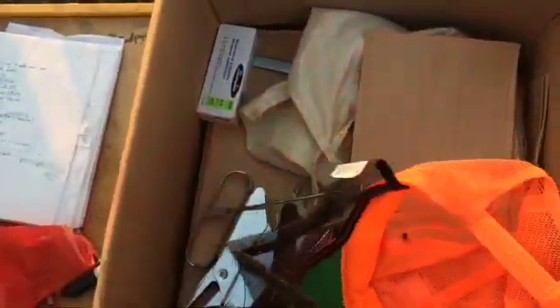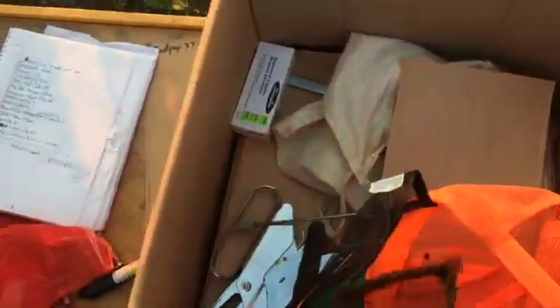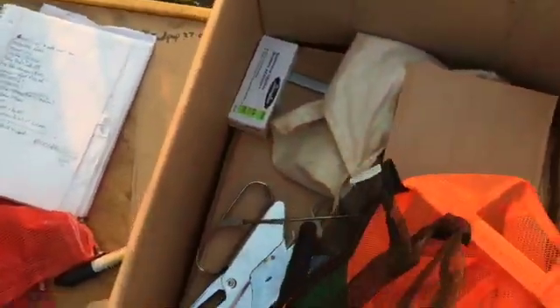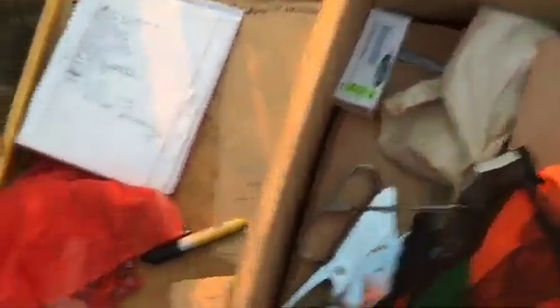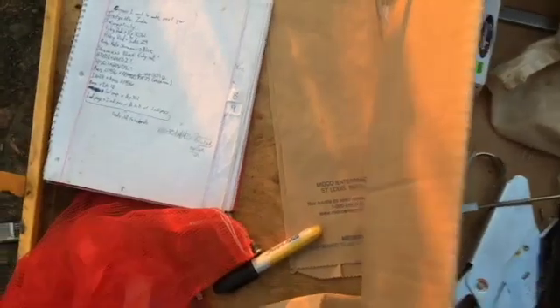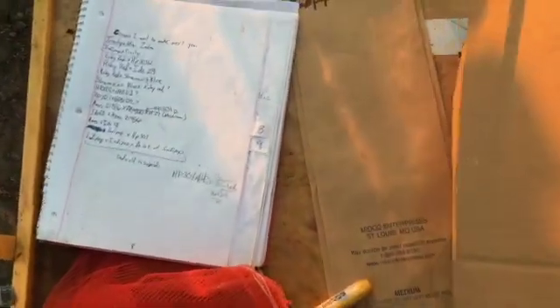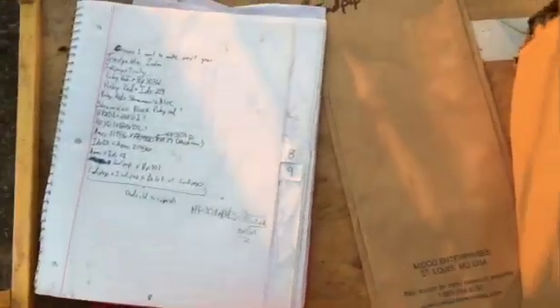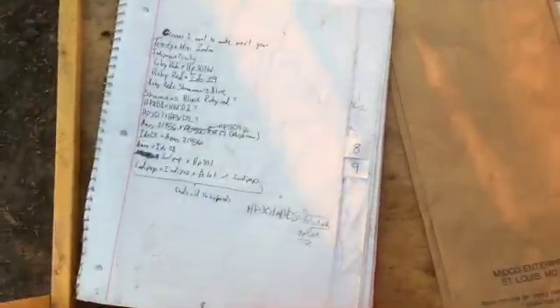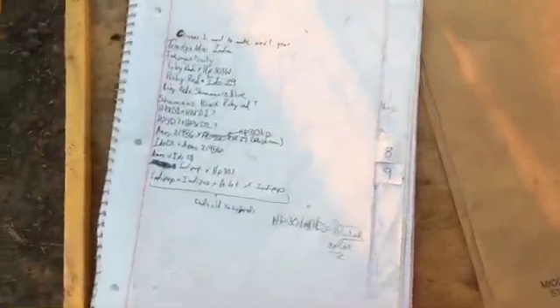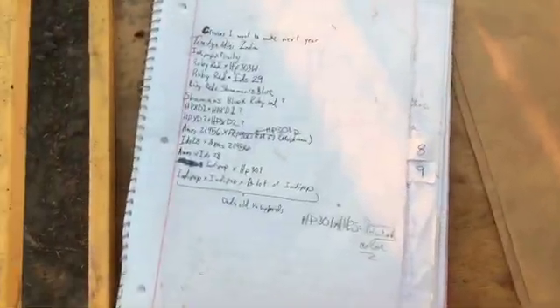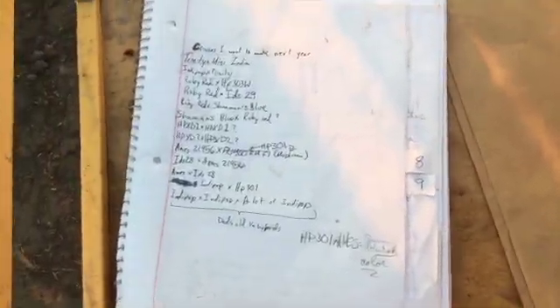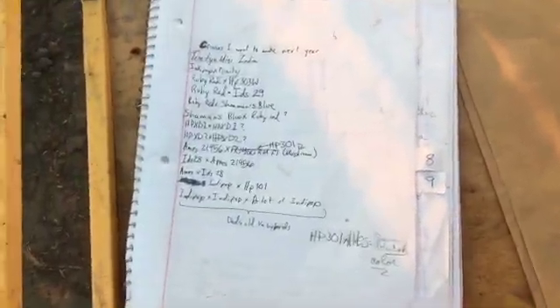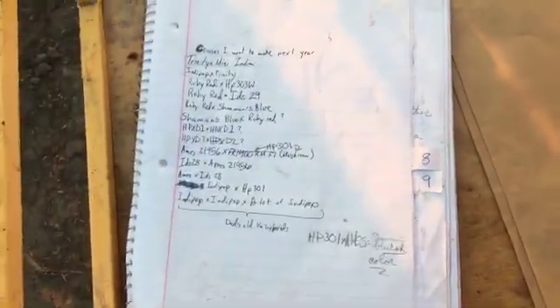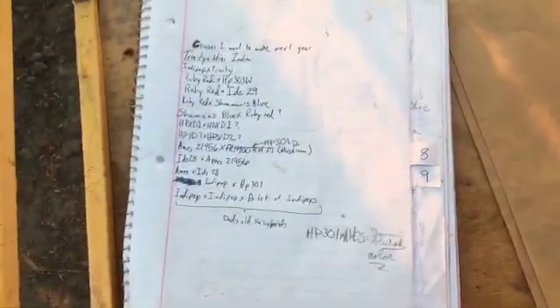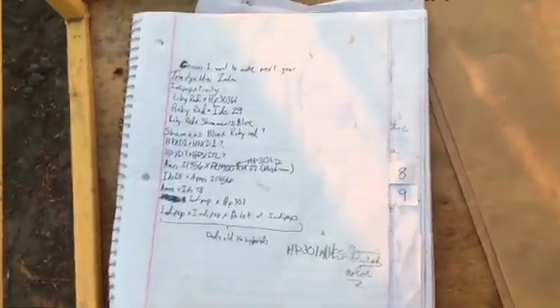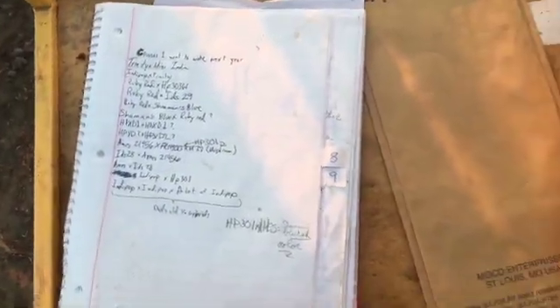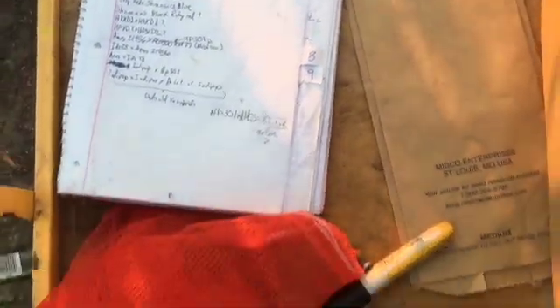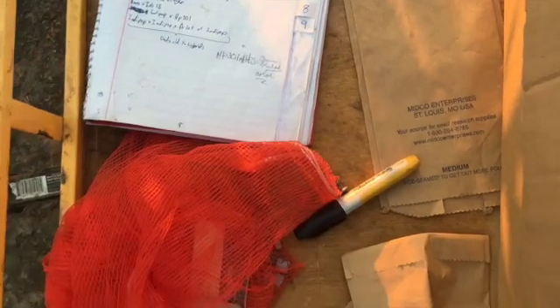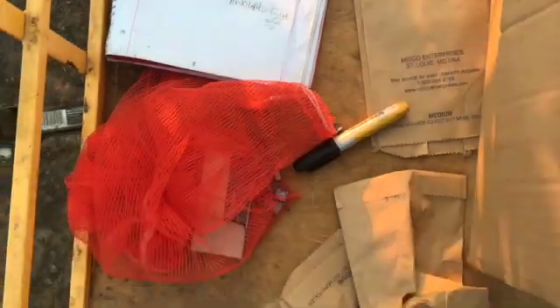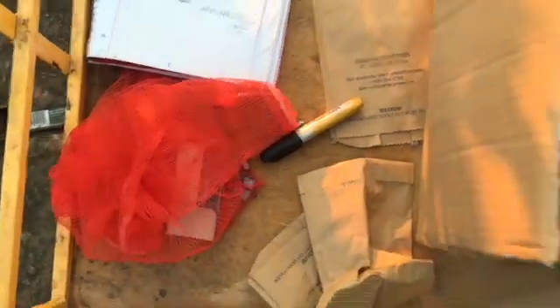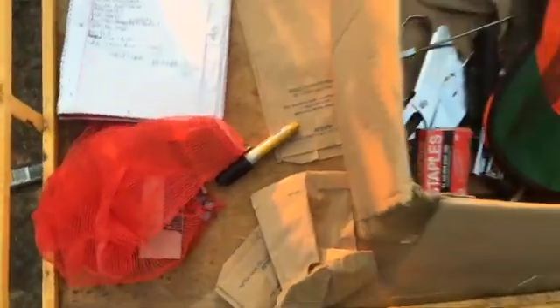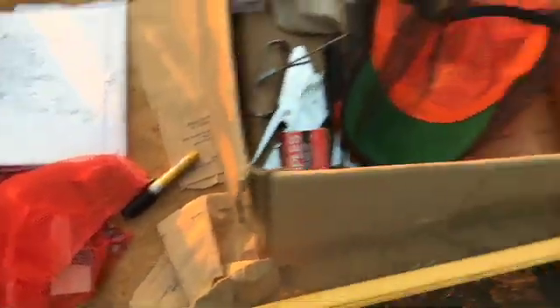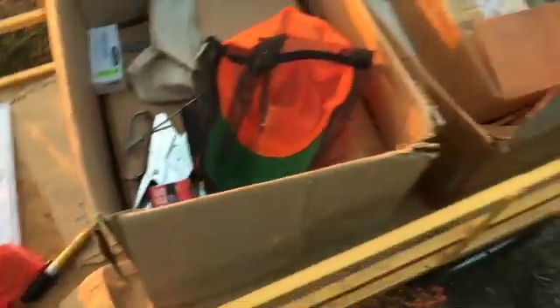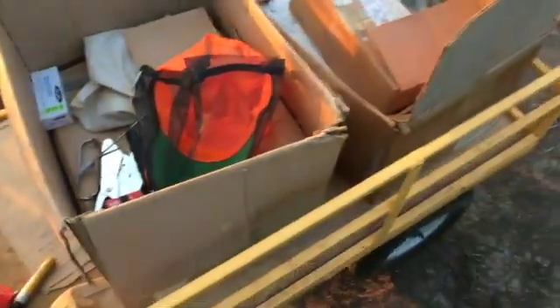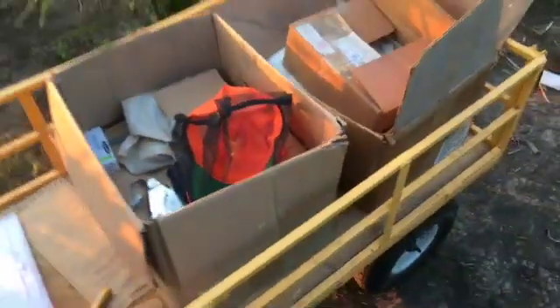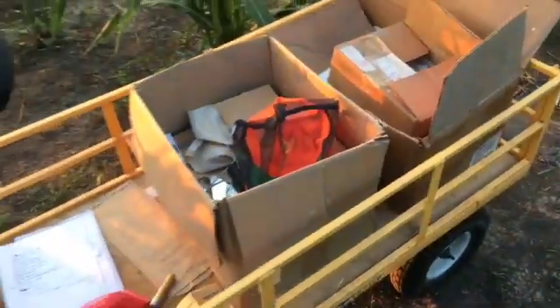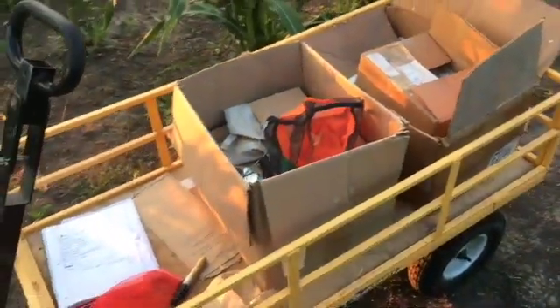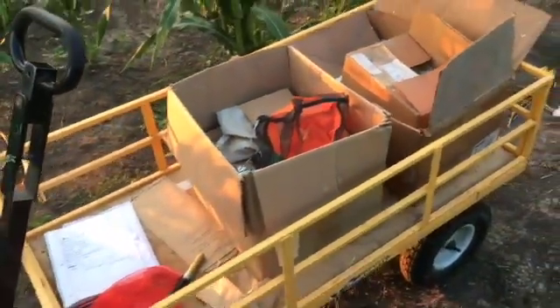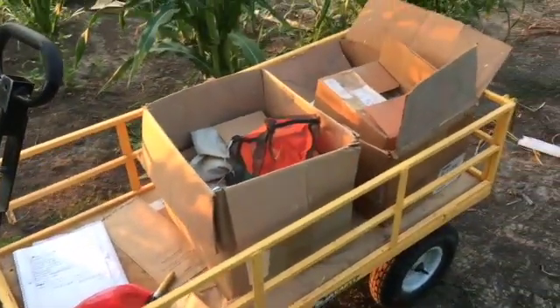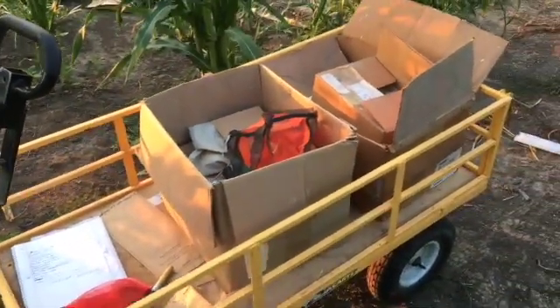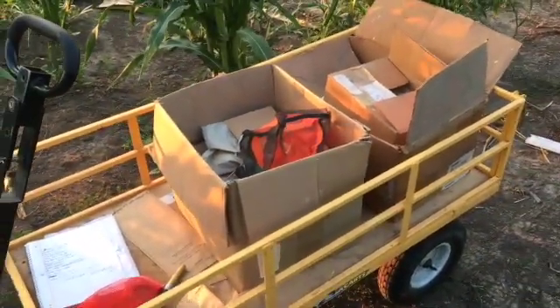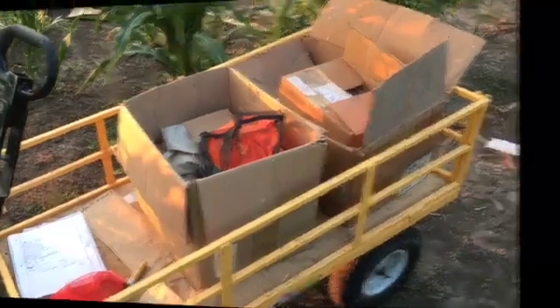More staples. These are all the crosses I want to make this year, plus a little more. Got a couple sharpies, and that's basically all I need to pollinate all this corn.